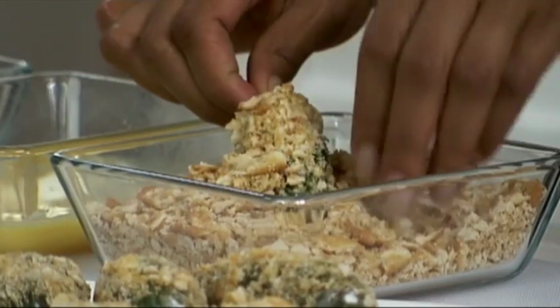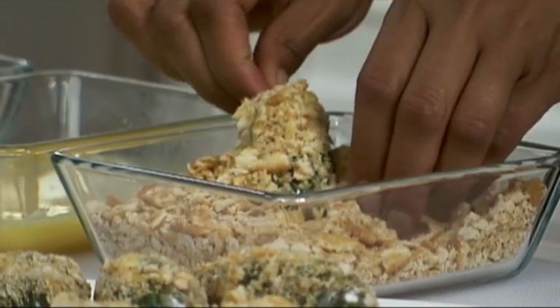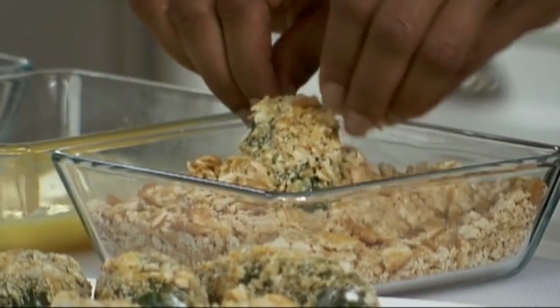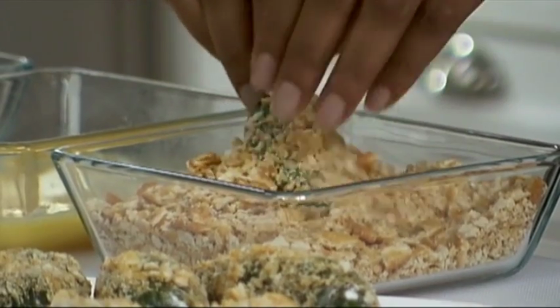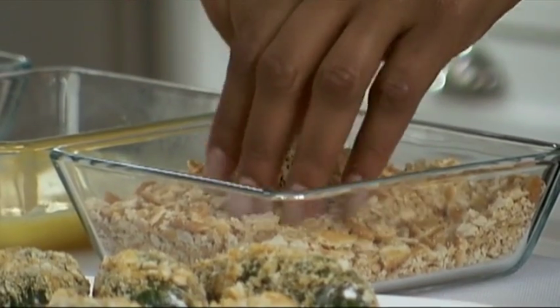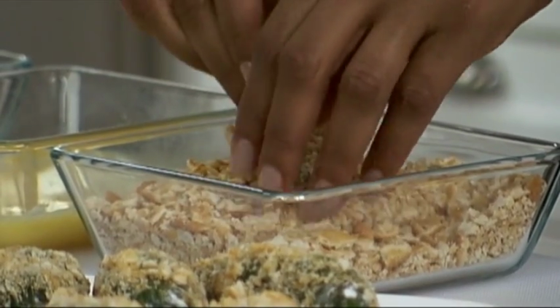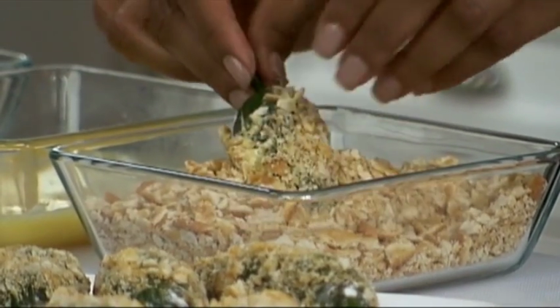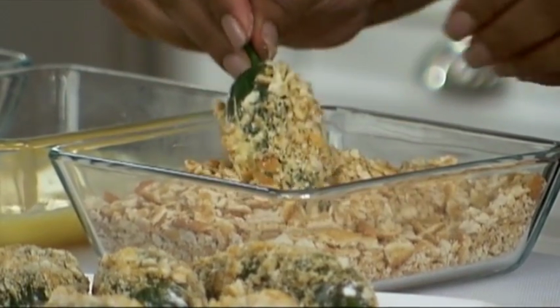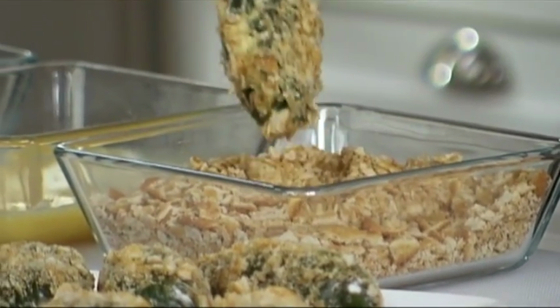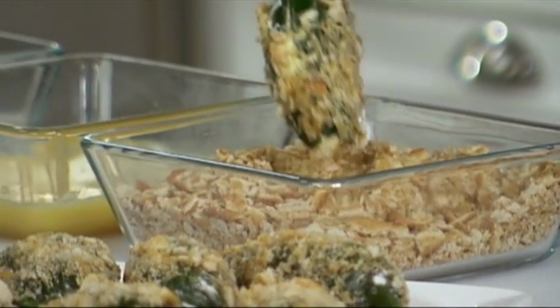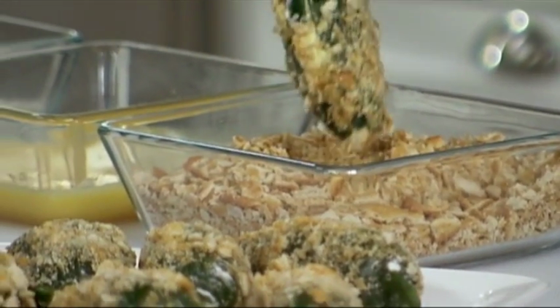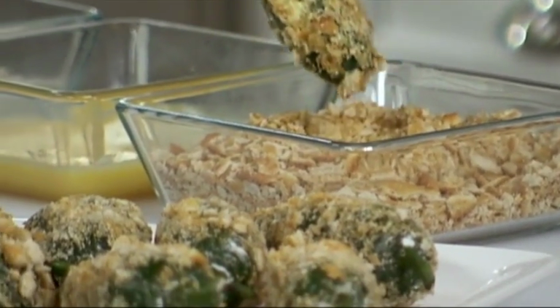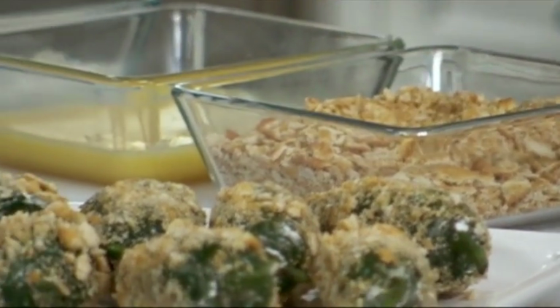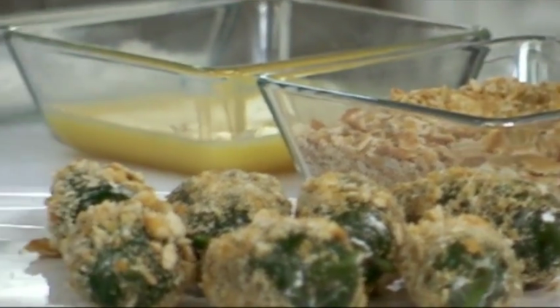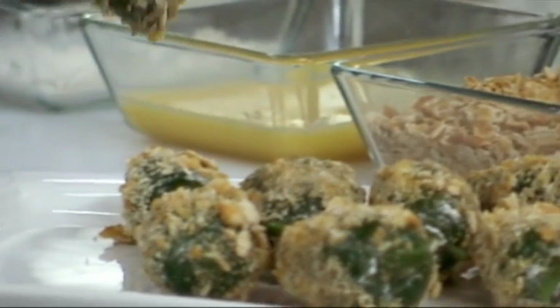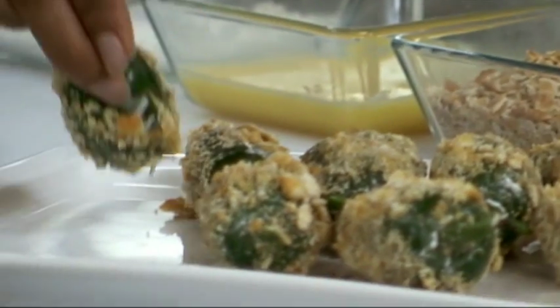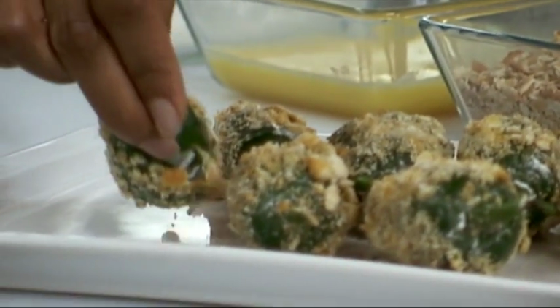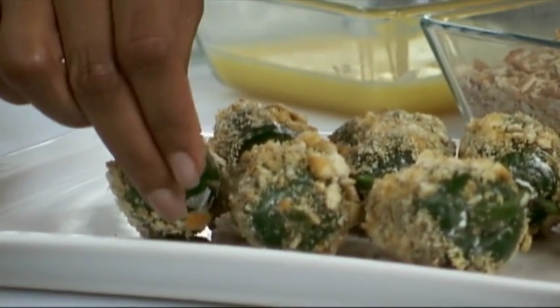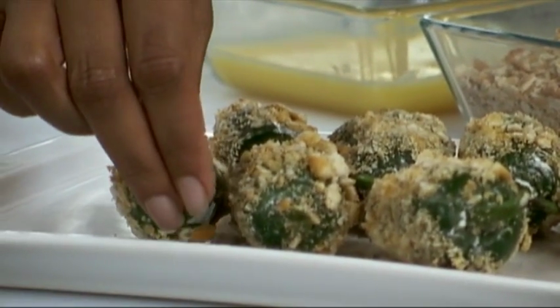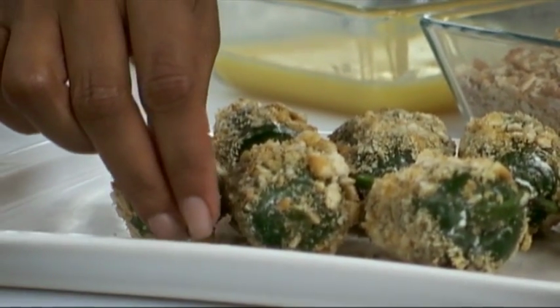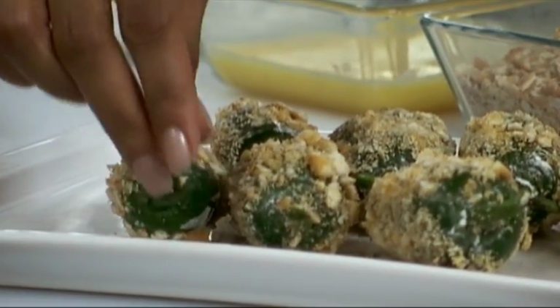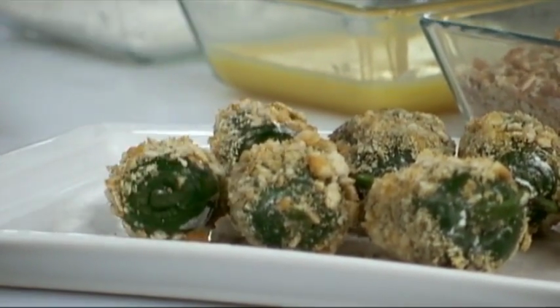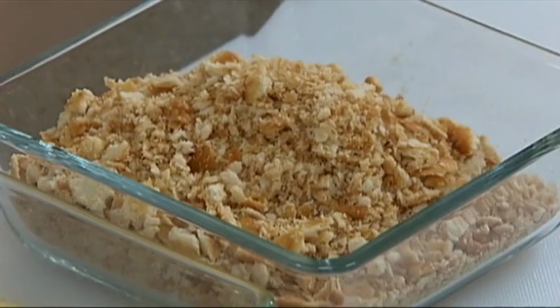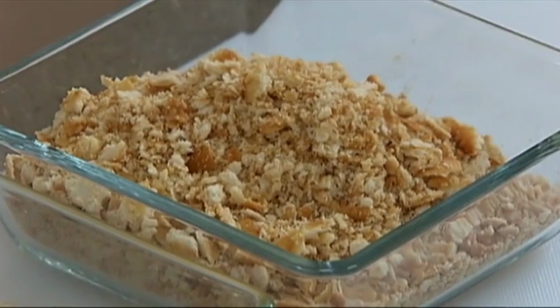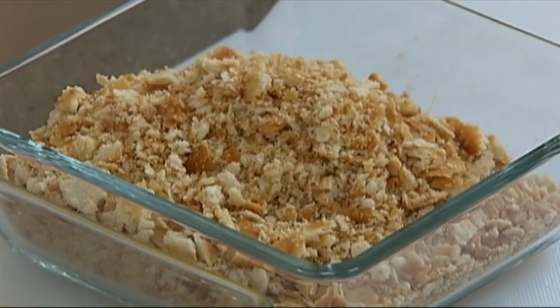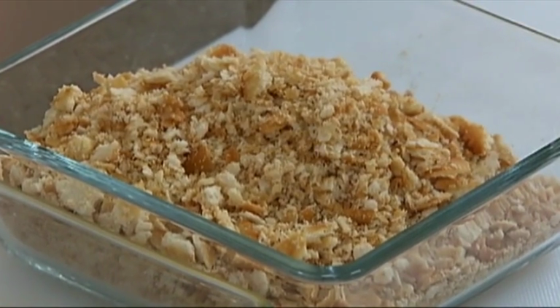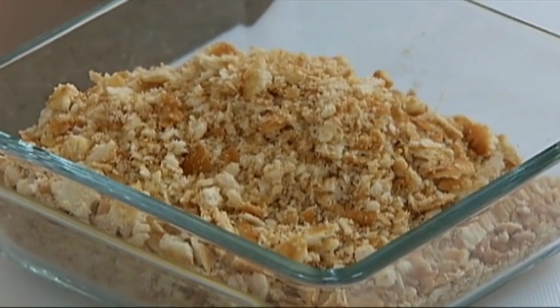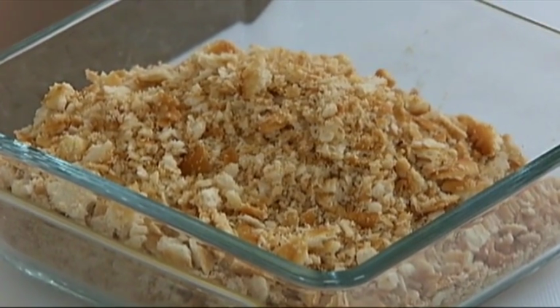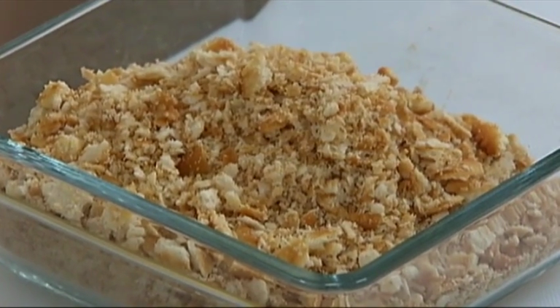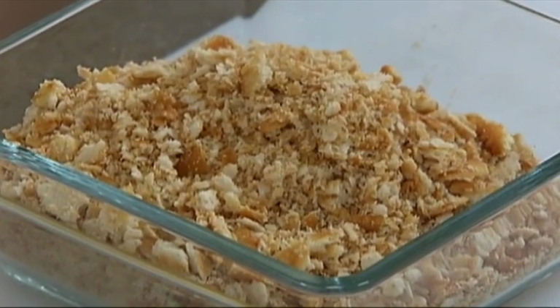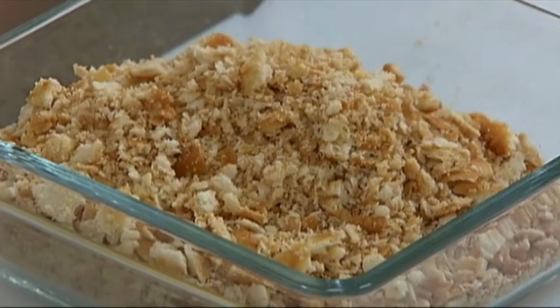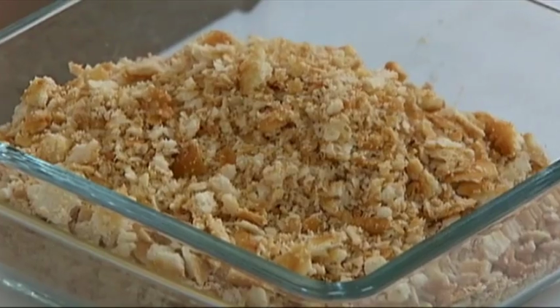That's right — we're using Ritz crackers in lieu of traditional breadcrumbs. The crispiness and great buttery taste of the Ritz crackers is perfect for breading.